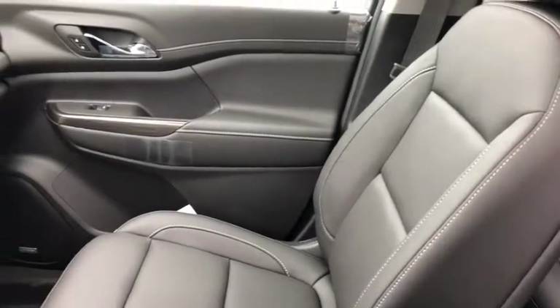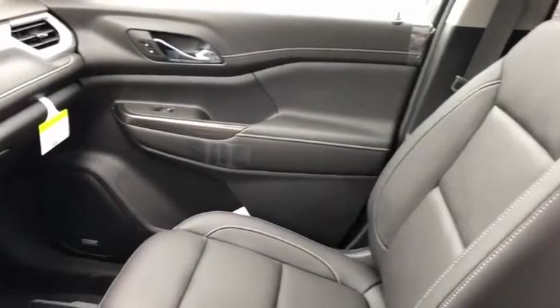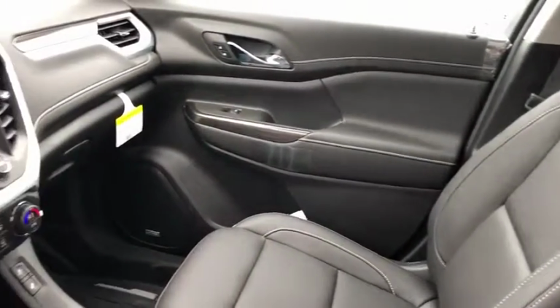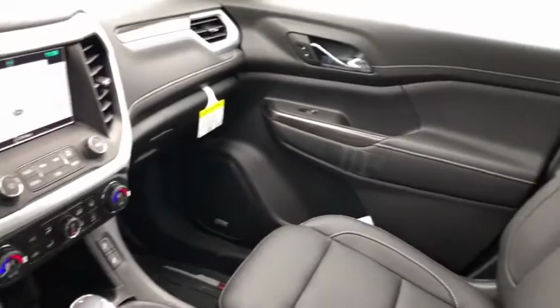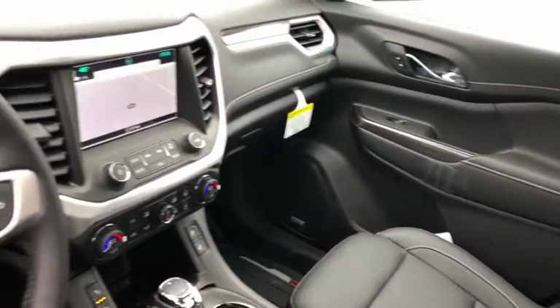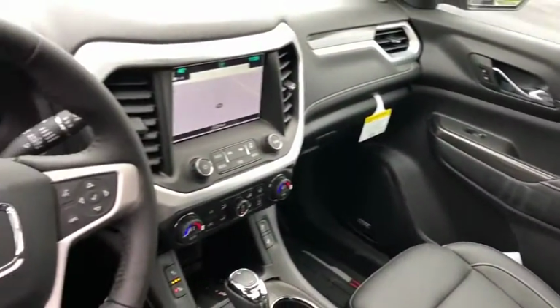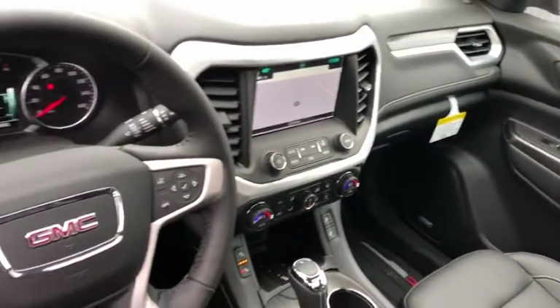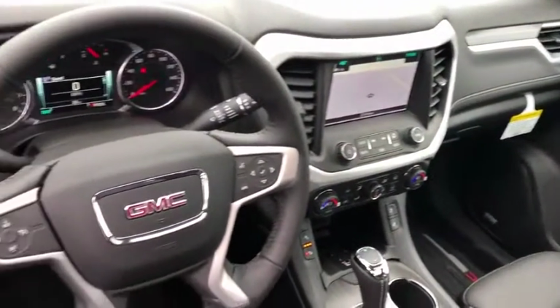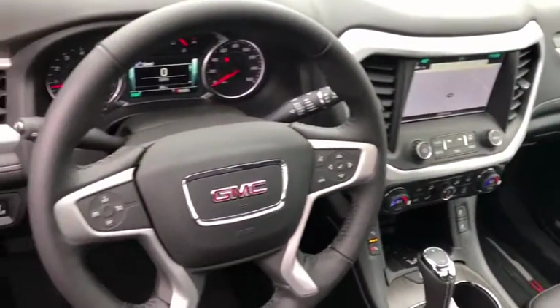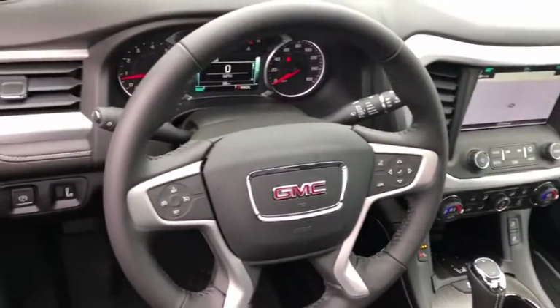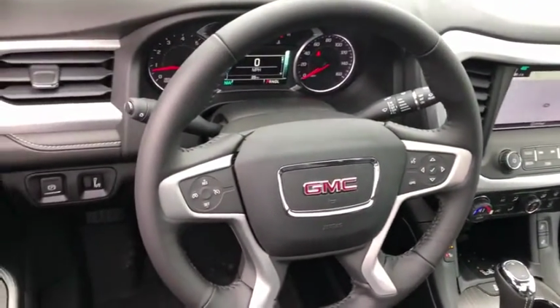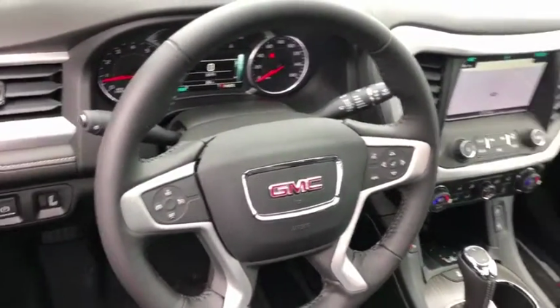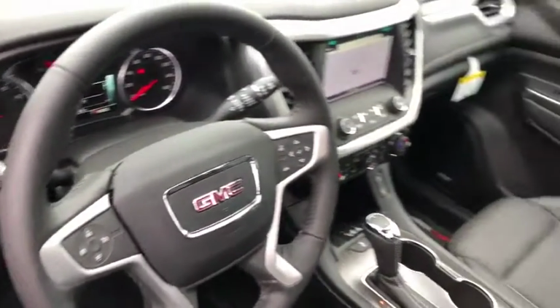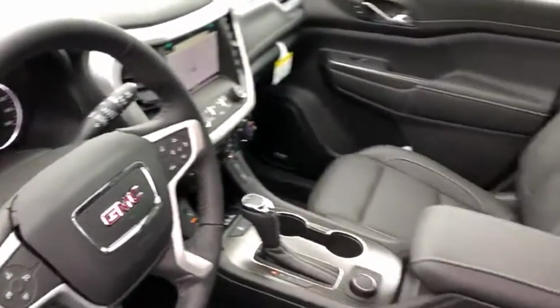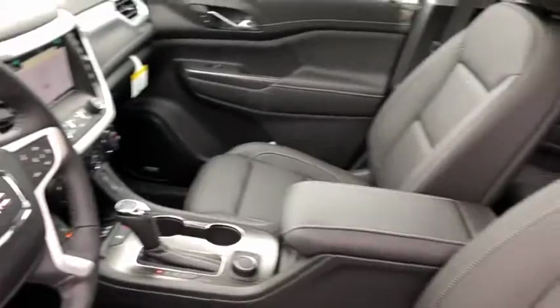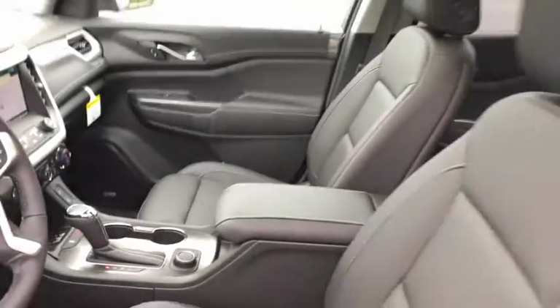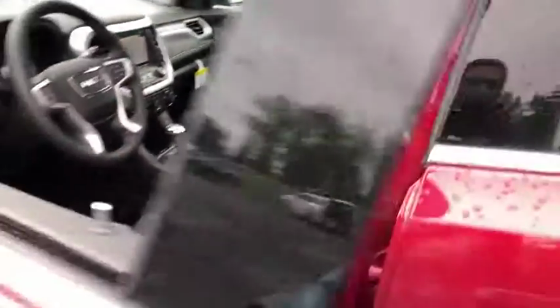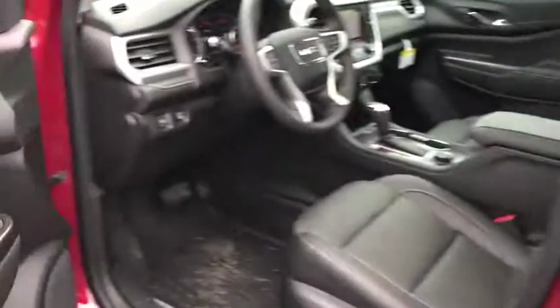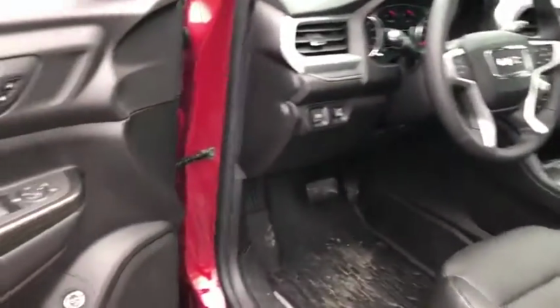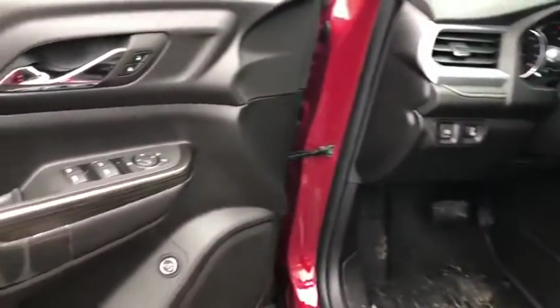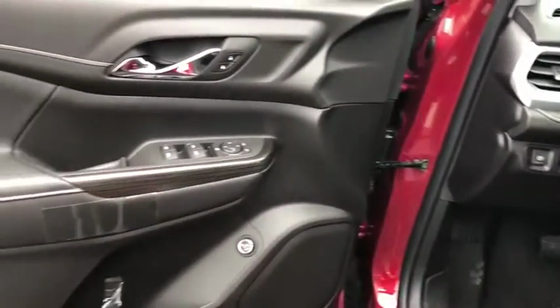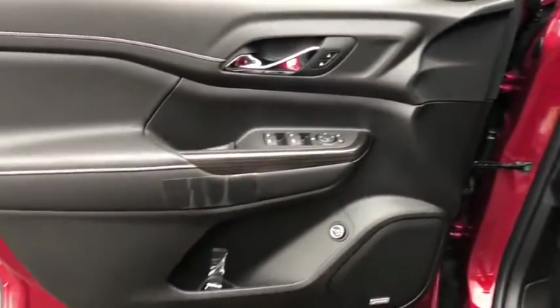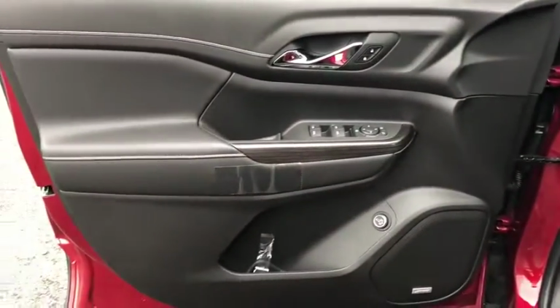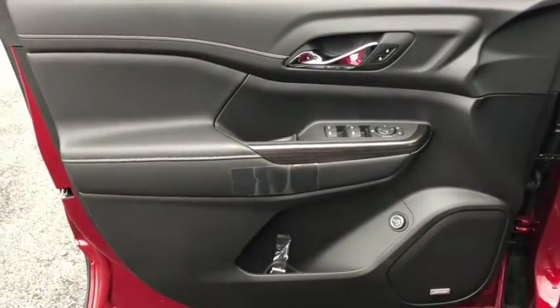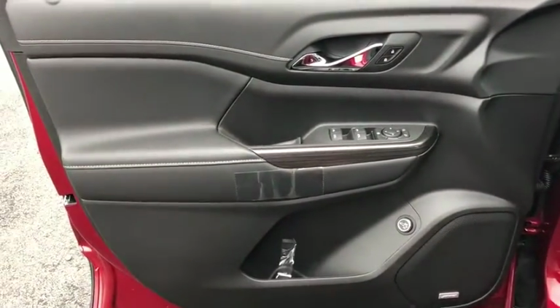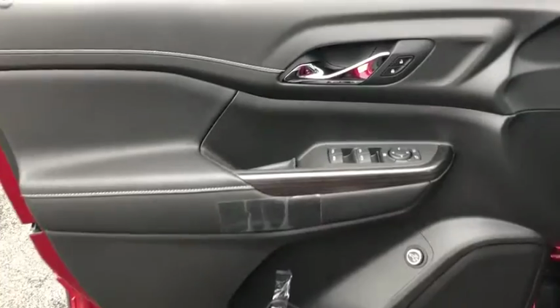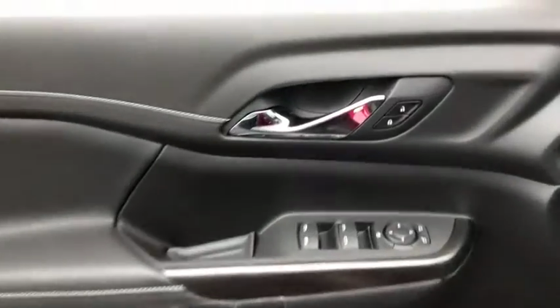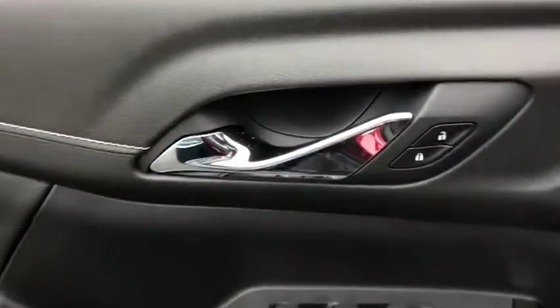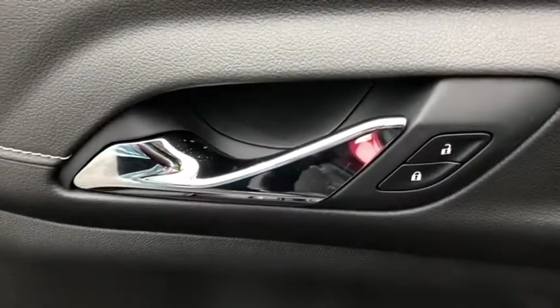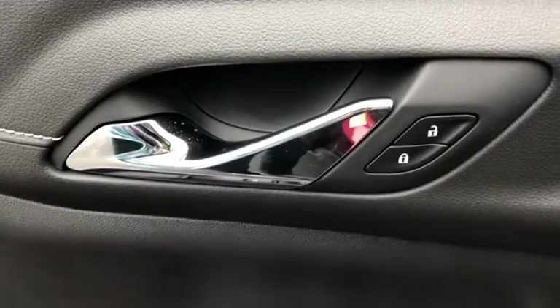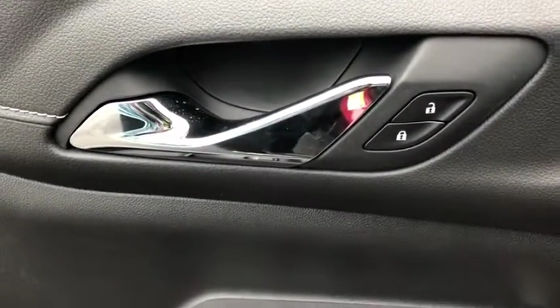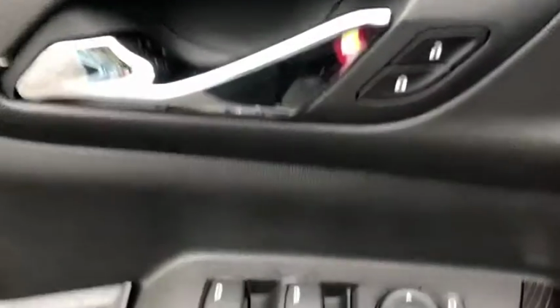Here are some of this vehicle's great options. Anti-lock braking system, backup camera, power liftgate, all-wheel drive, power passenger seat, steering wheel audio controls, keyless entry, remote engine start, Bluetooth, leather-wrapped steering wheel.